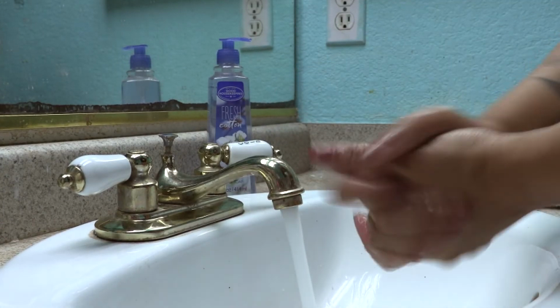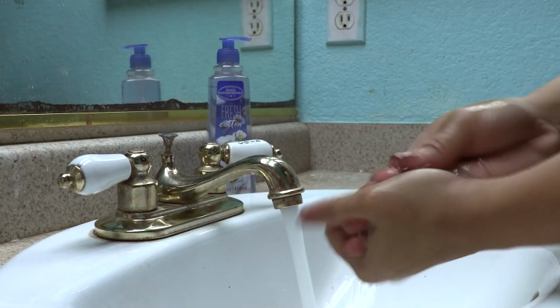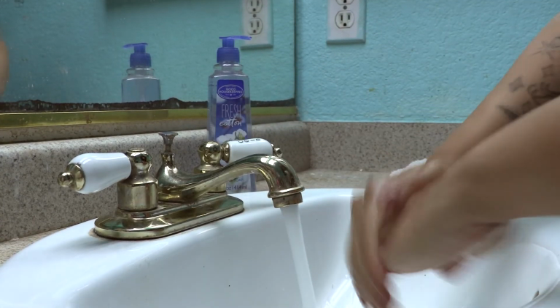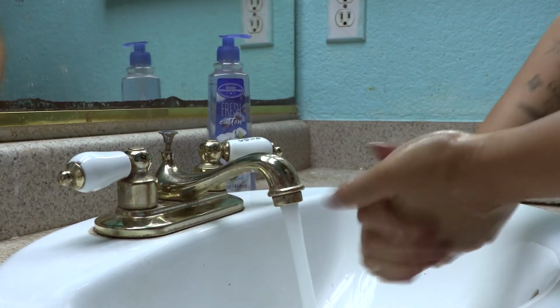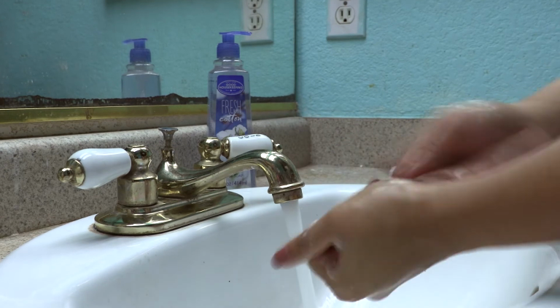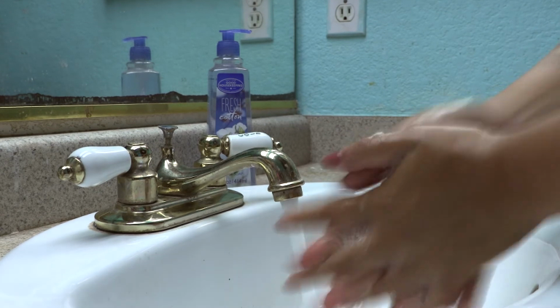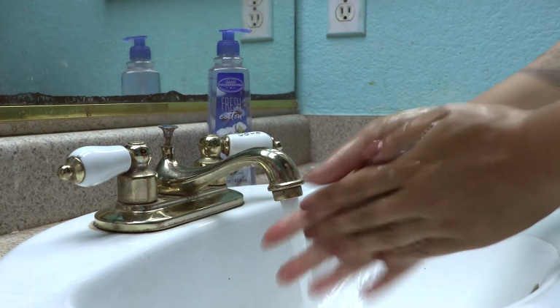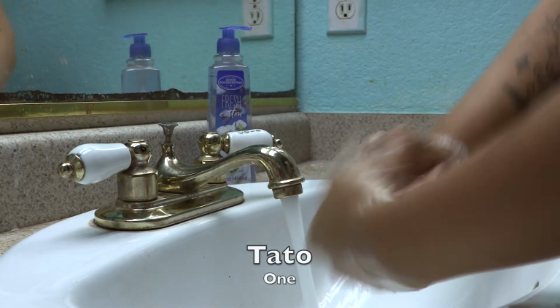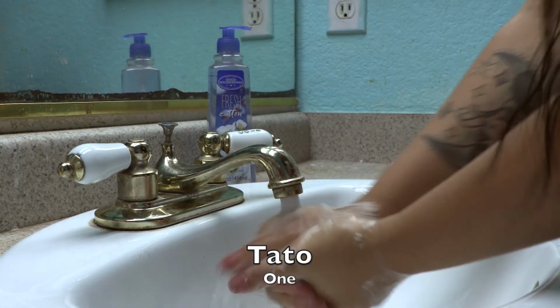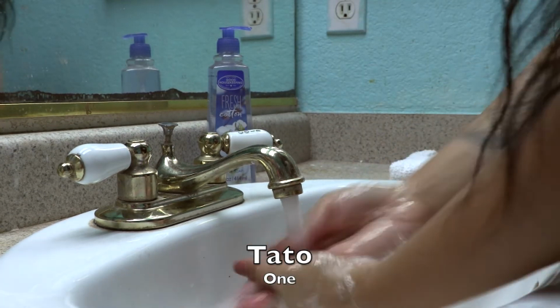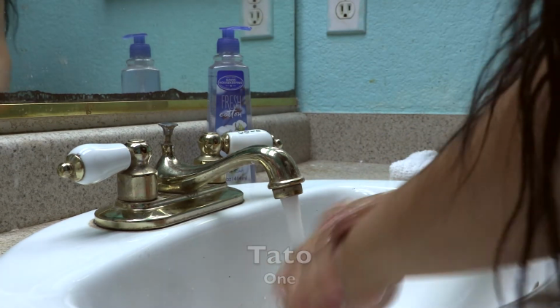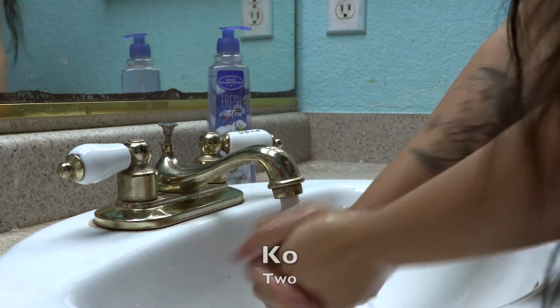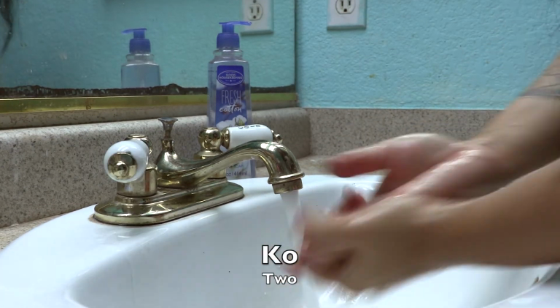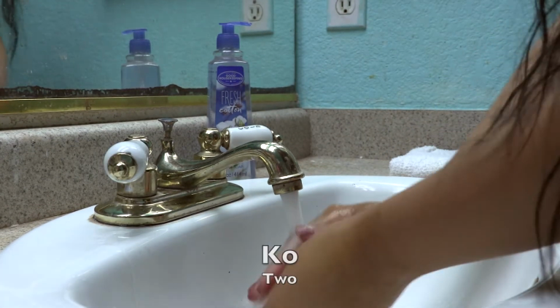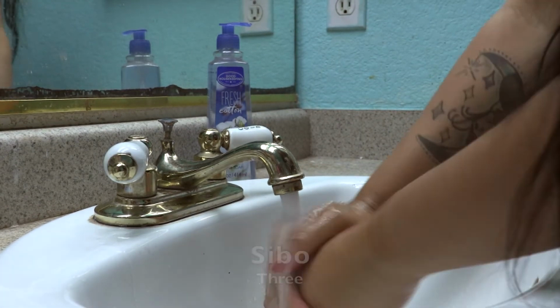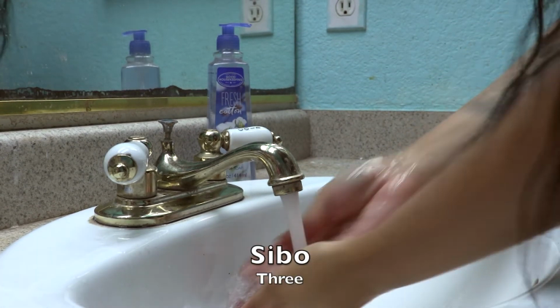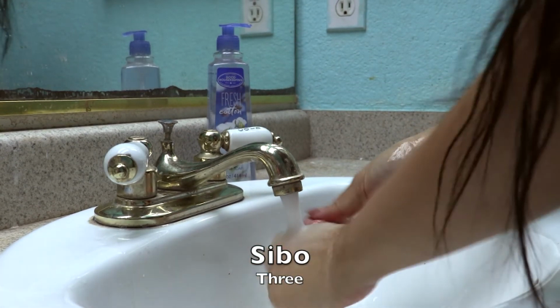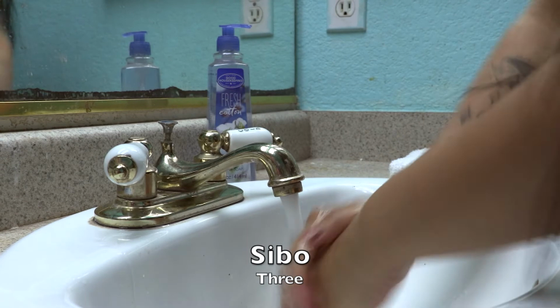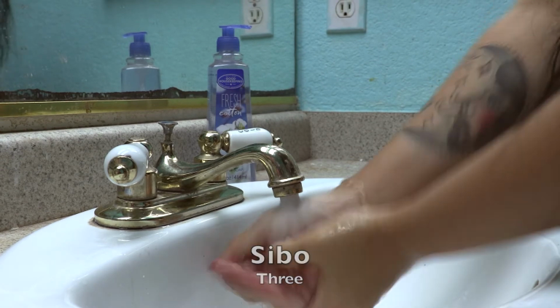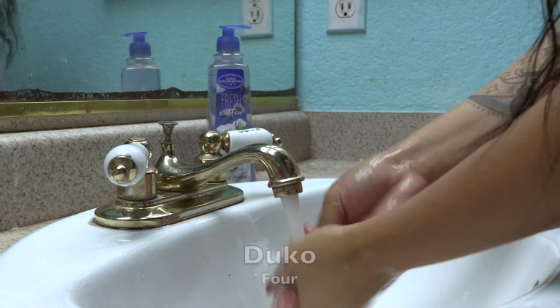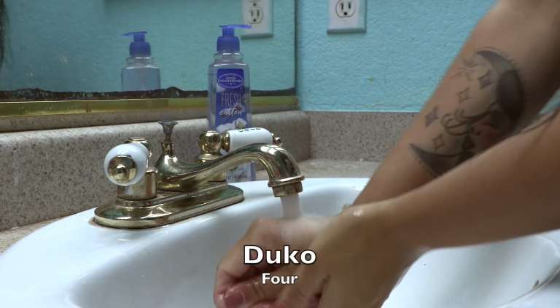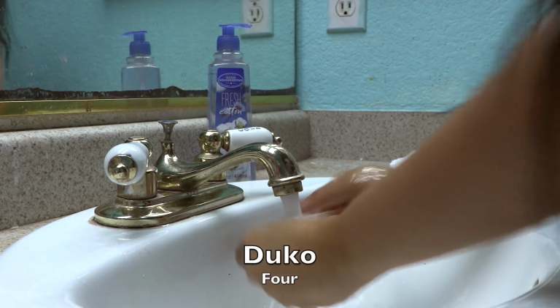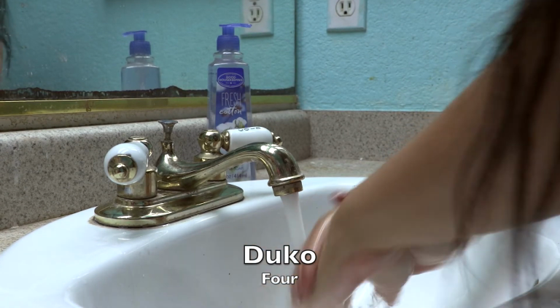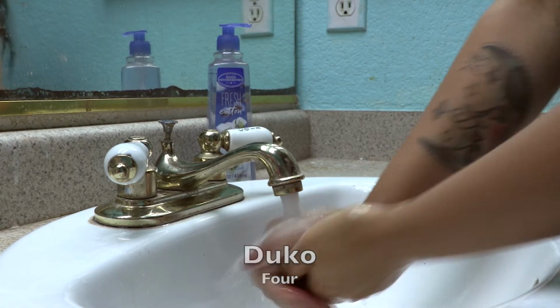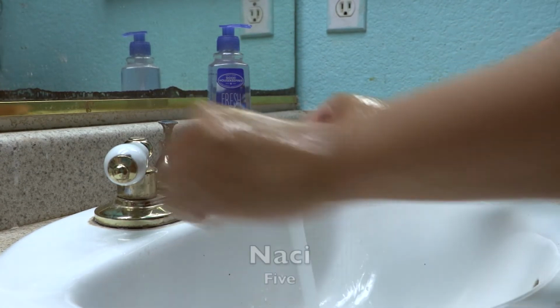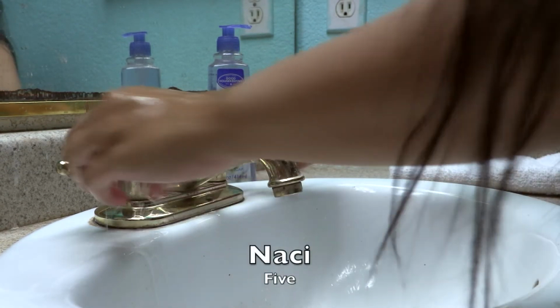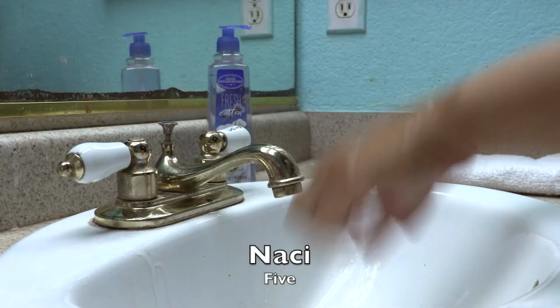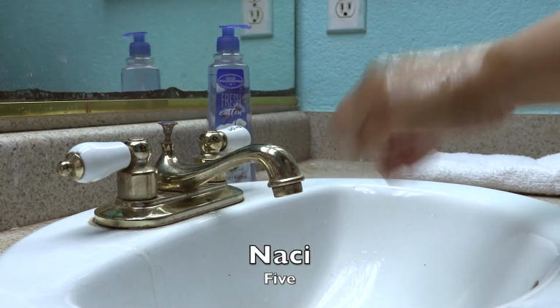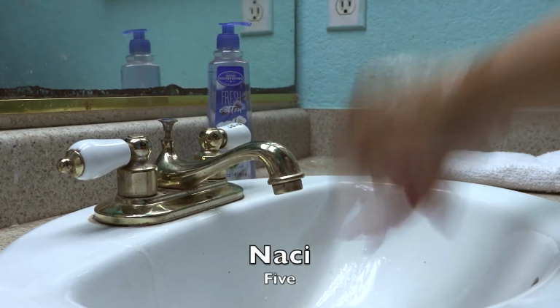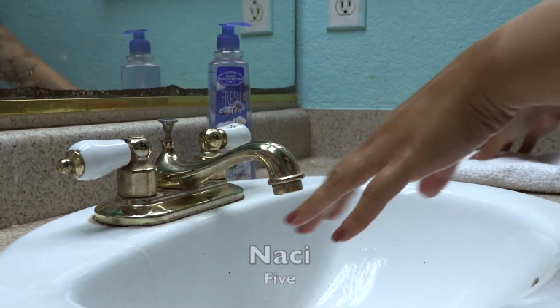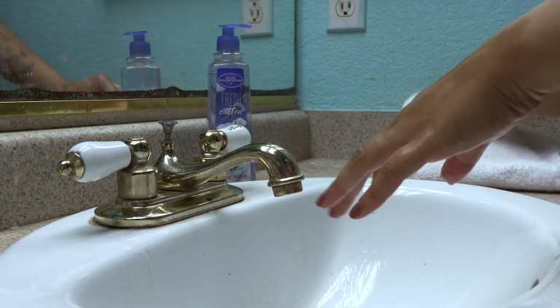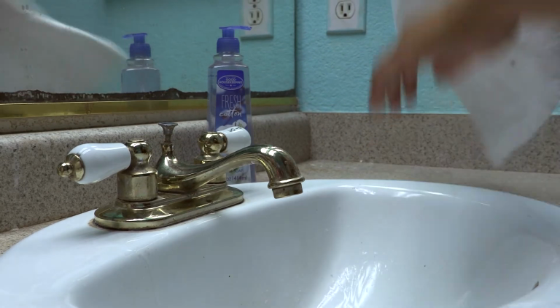In Central Pomo, we count: 1 — Tato, 2 — Ko, 3 — Sibo, 4 — Ruko, 5 — Nazi, and so on.